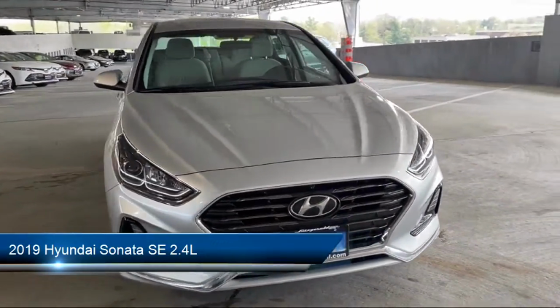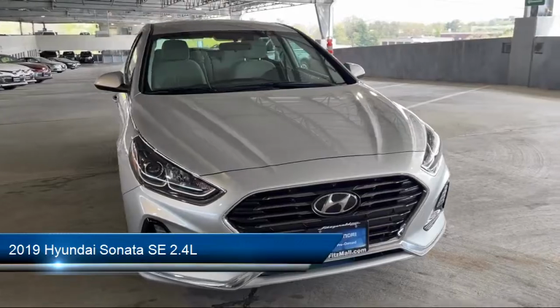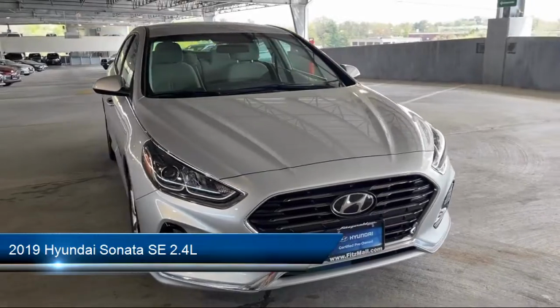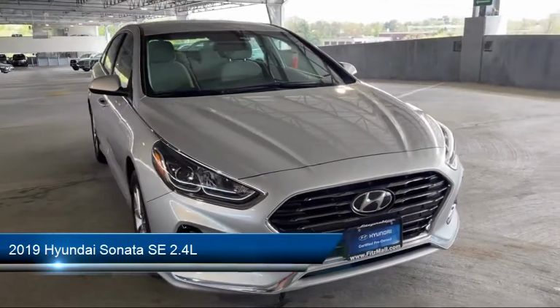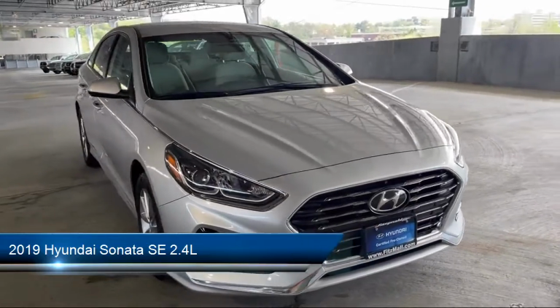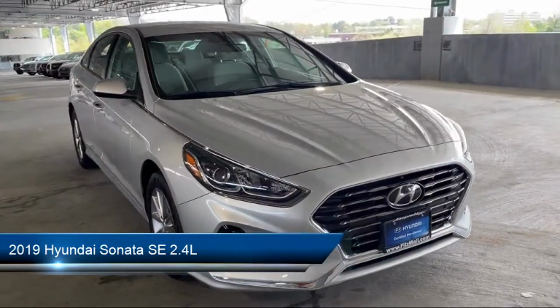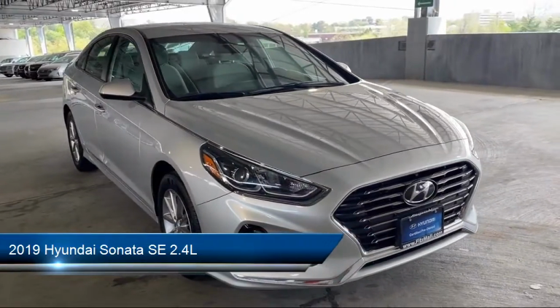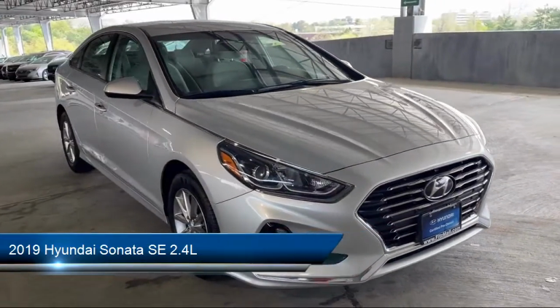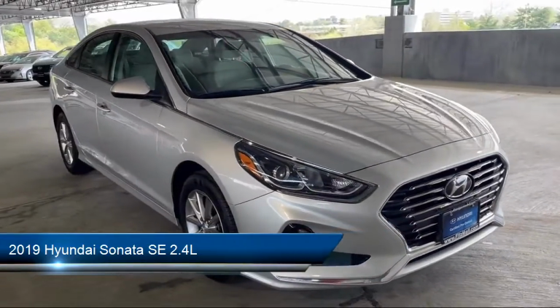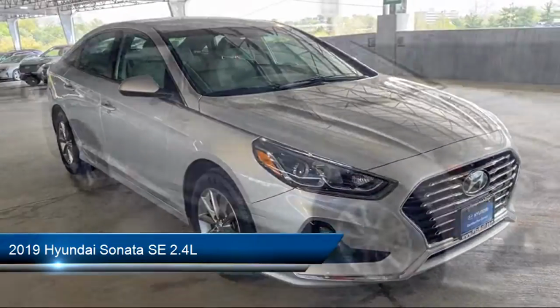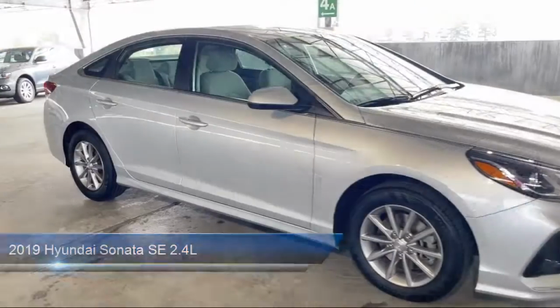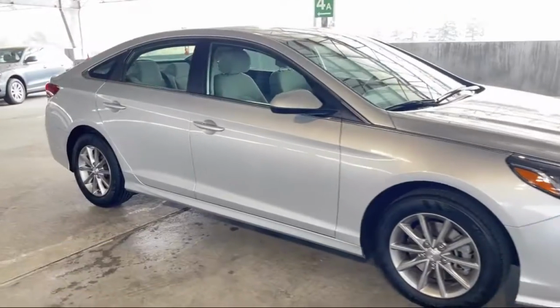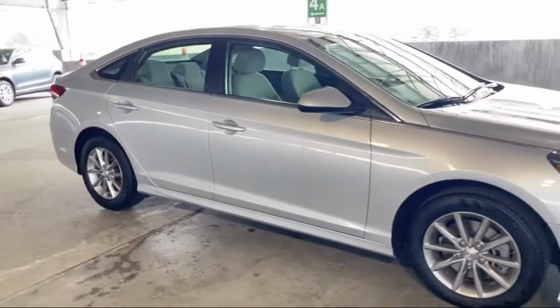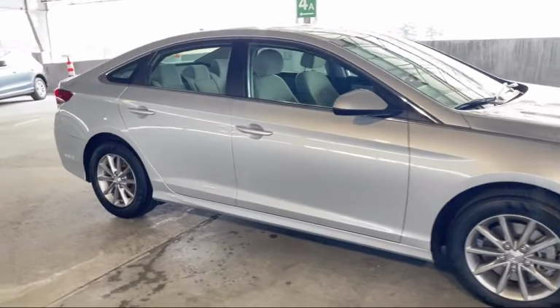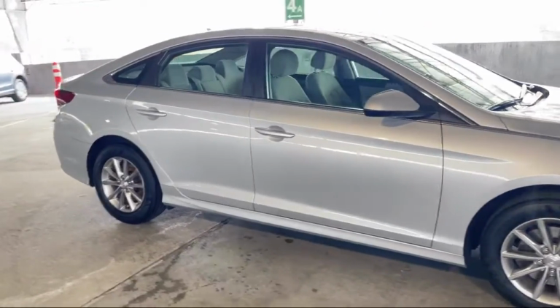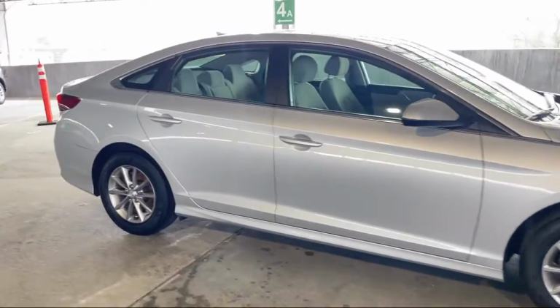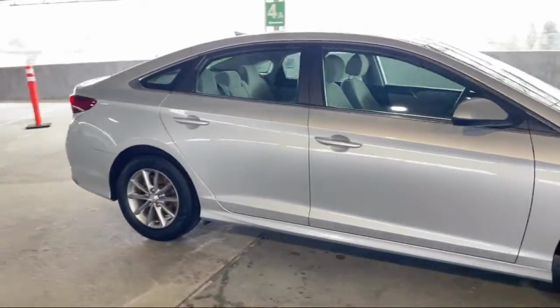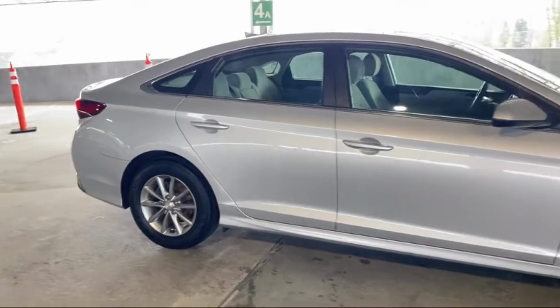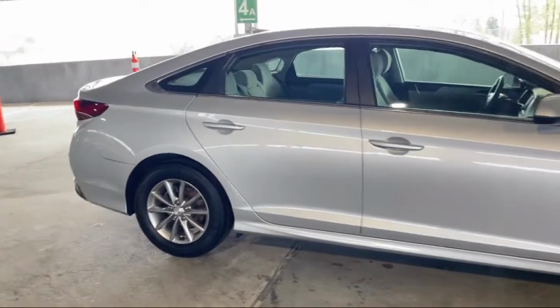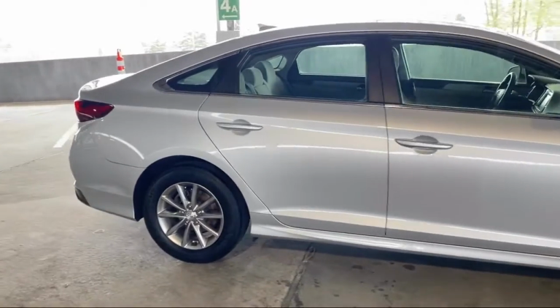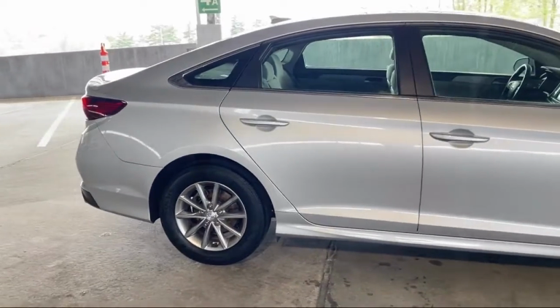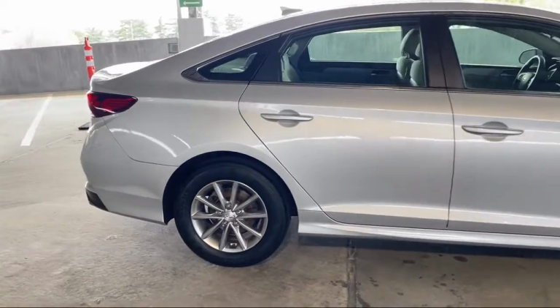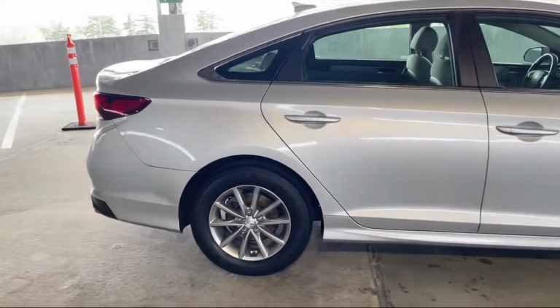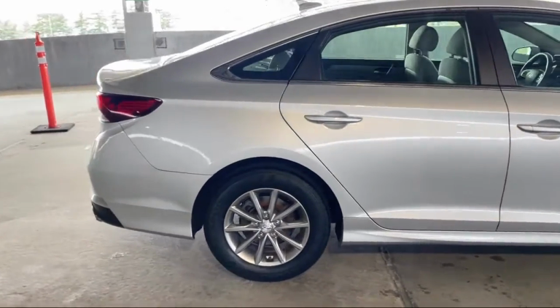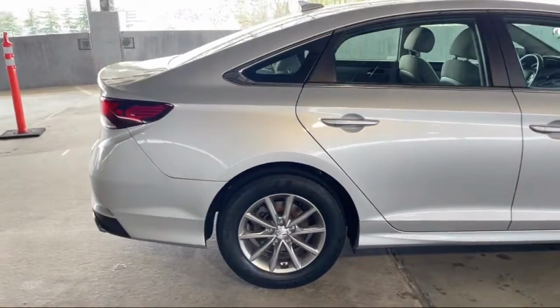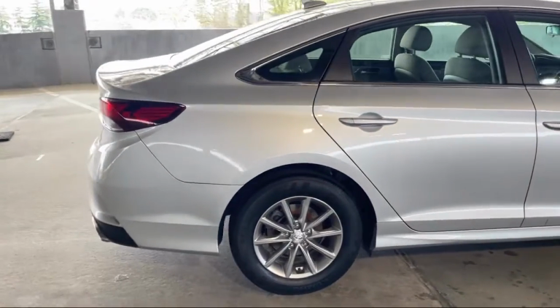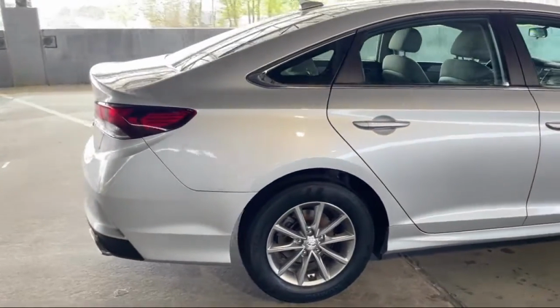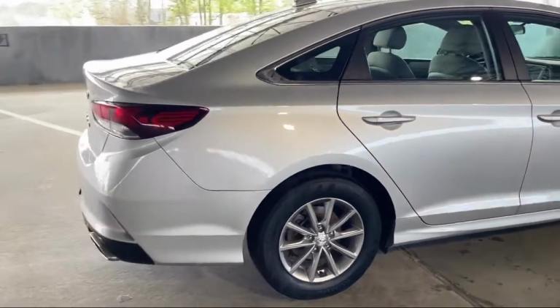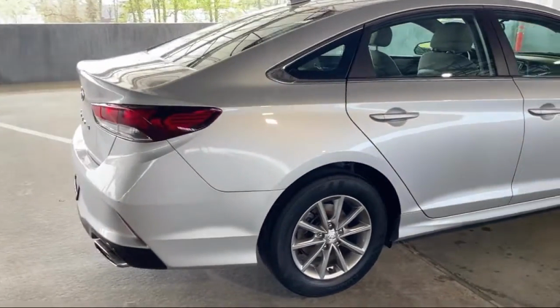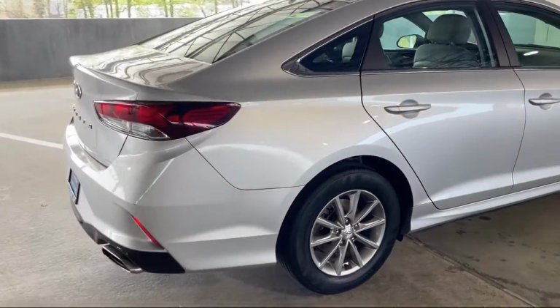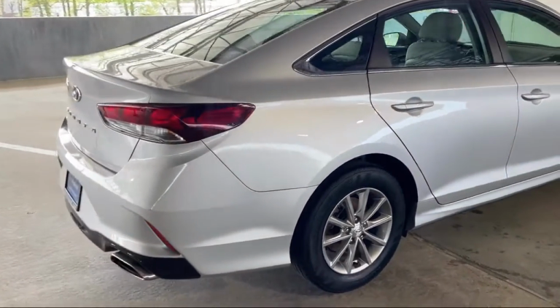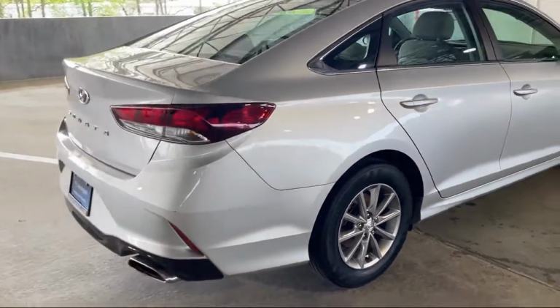It comes equipped with many standard and optional features and has less than 50,000 miles on the odometer. Every Fitzway used vehicle we sell gets the Fitzway Checkout.